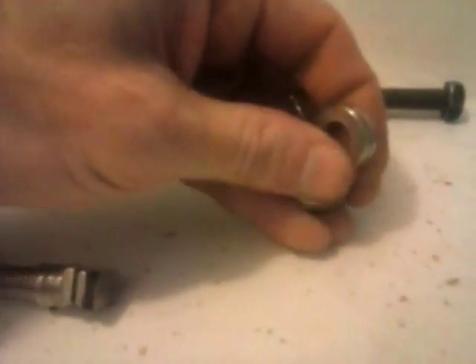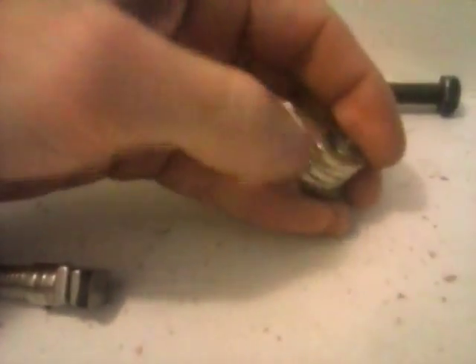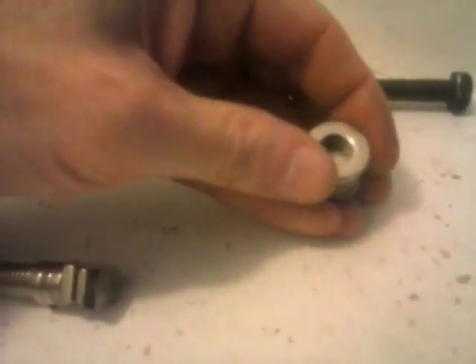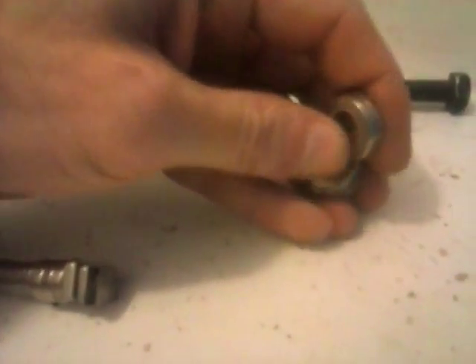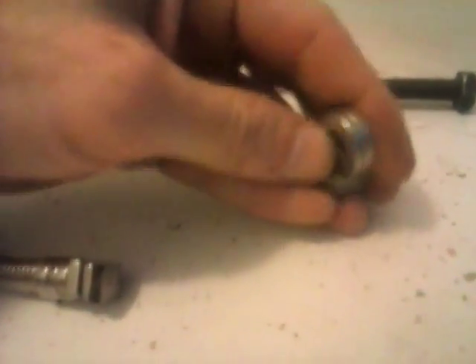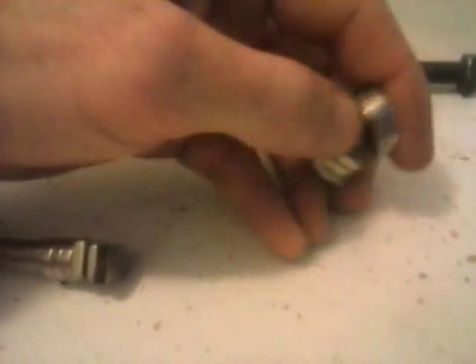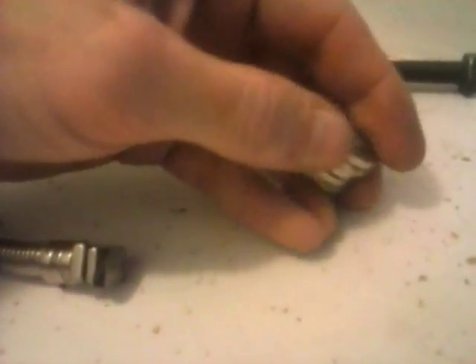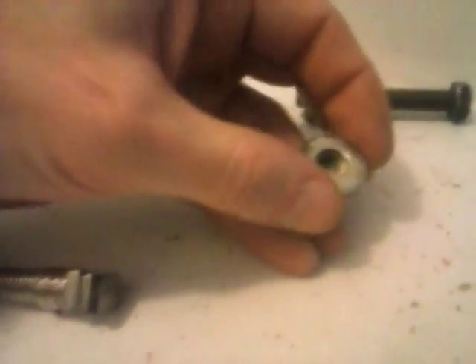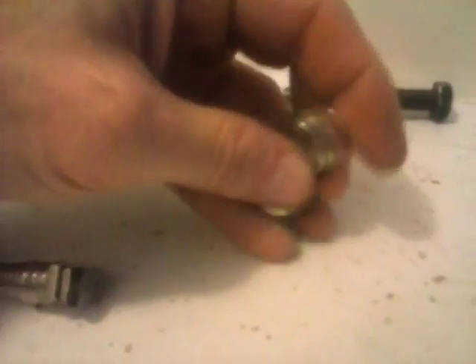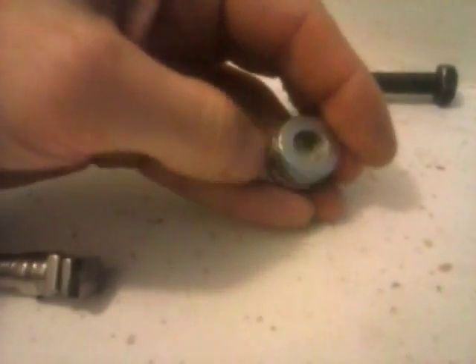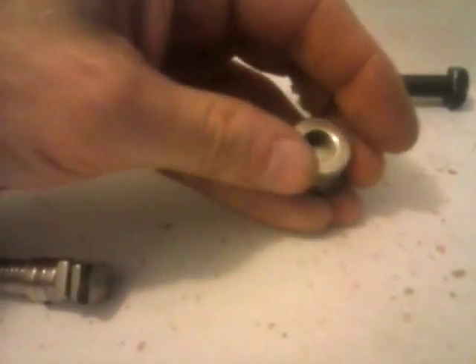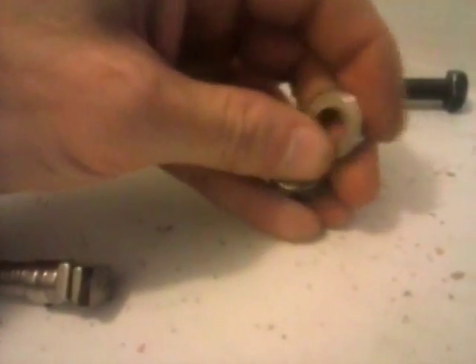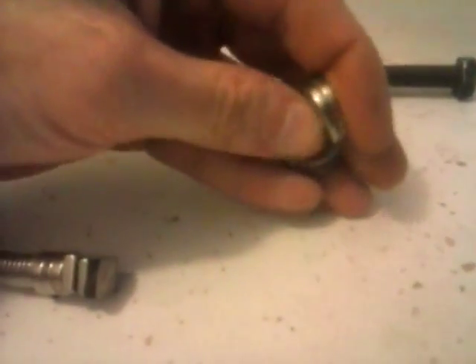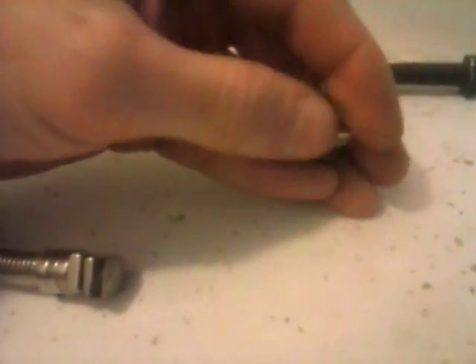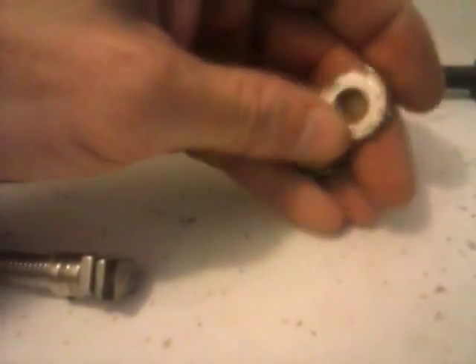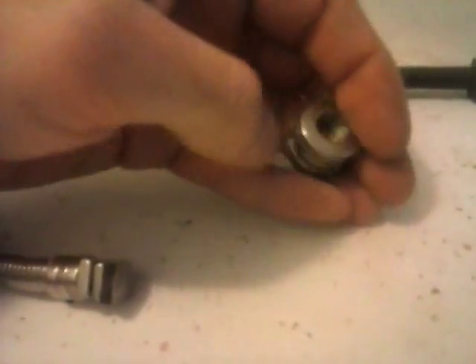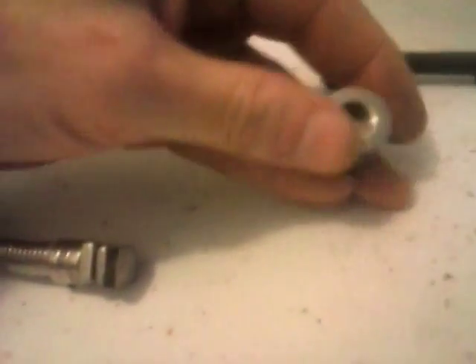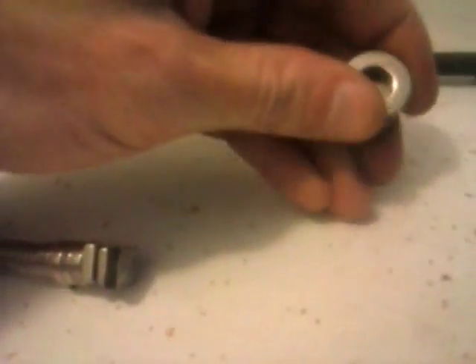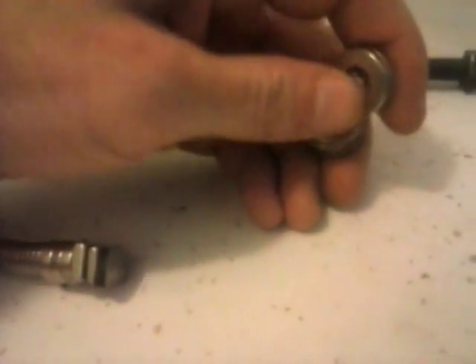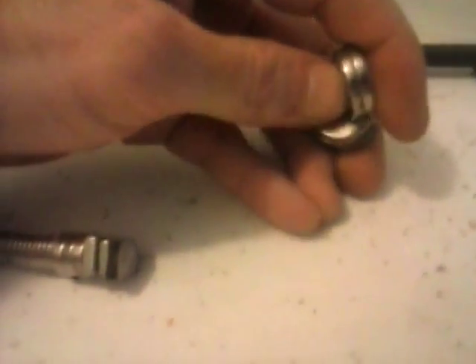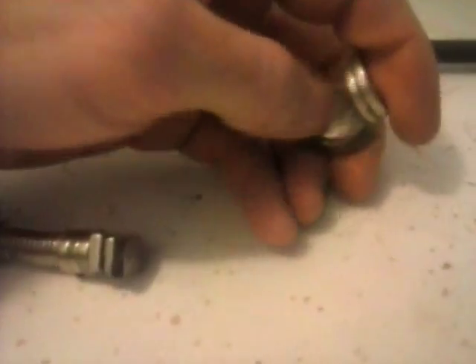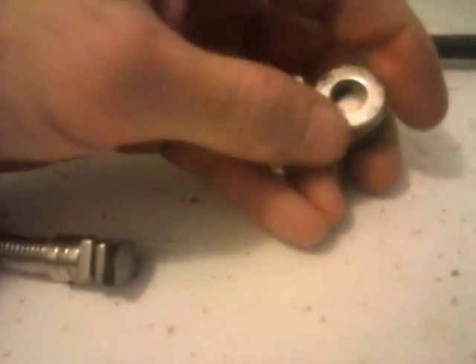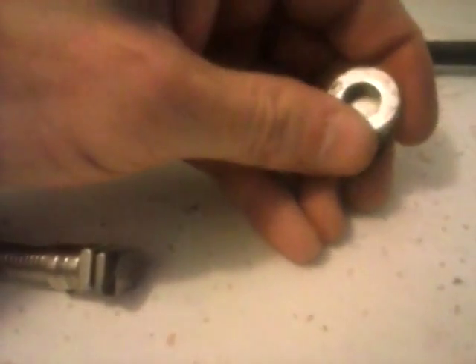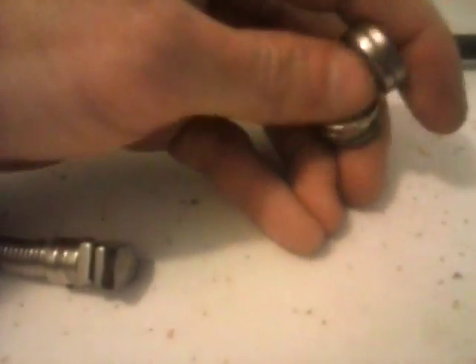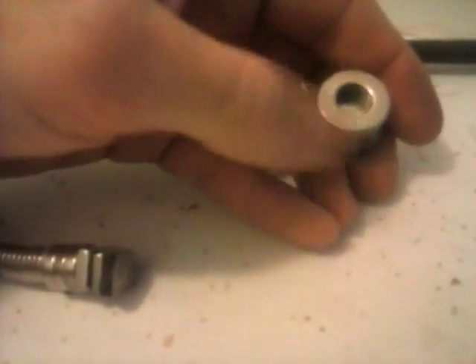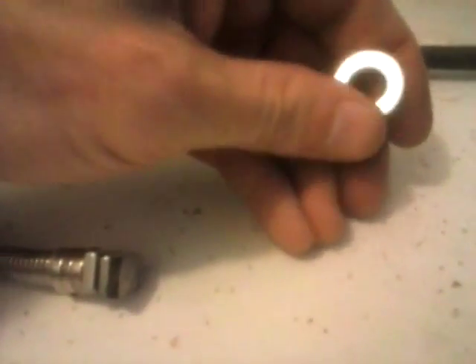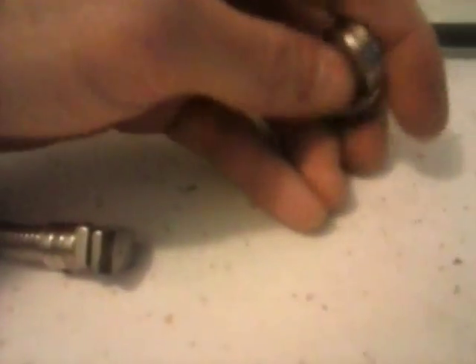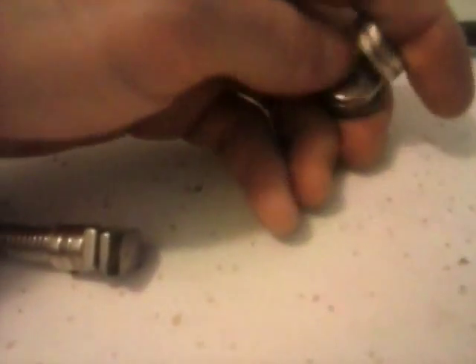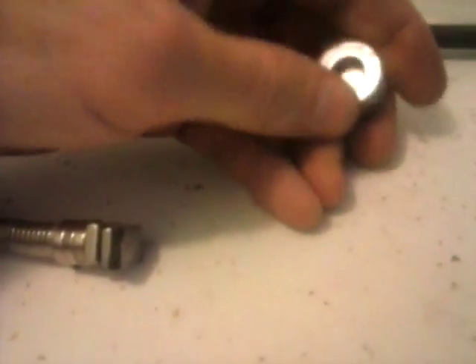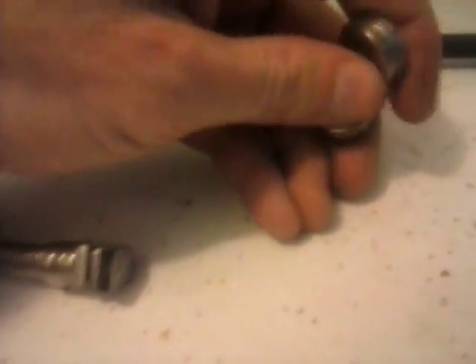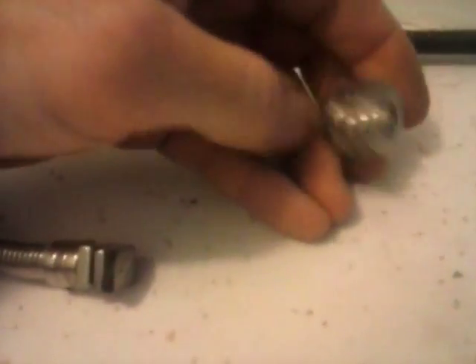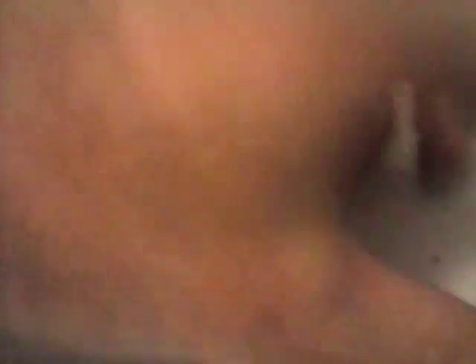When you get north pole versus north pole they oppose and push away. South pole versus south pole — they both pull in and it creates a field bubble in between, and that's the cushion you feel that forces them away from each other.